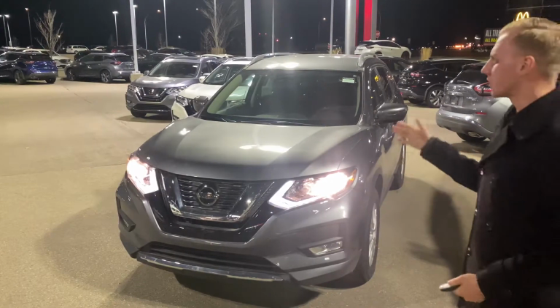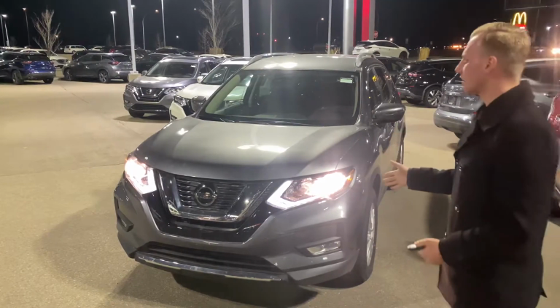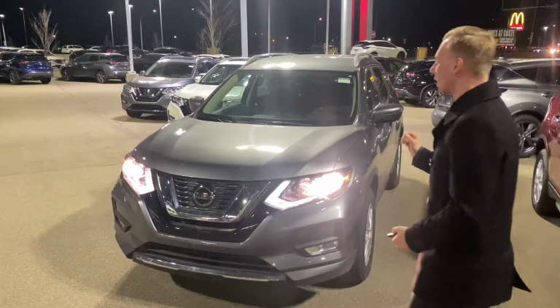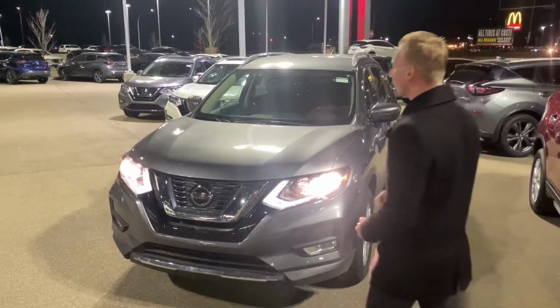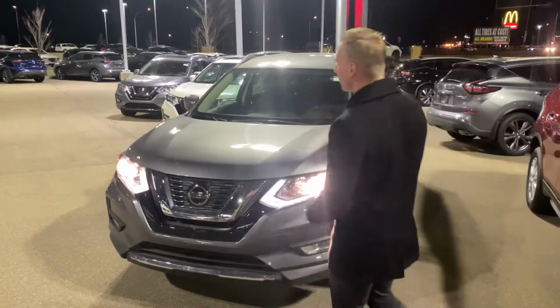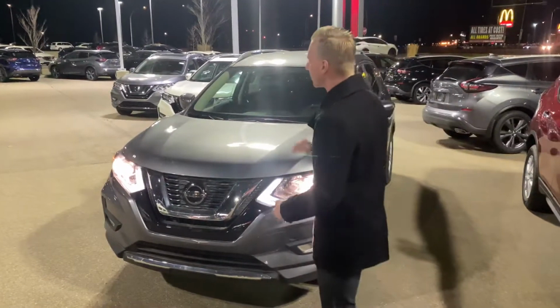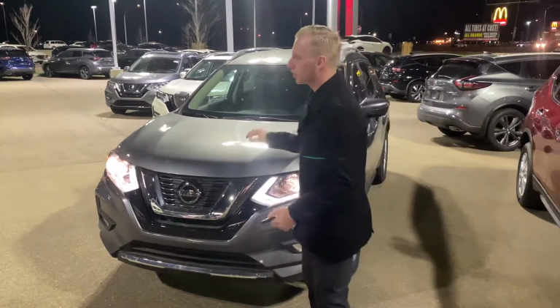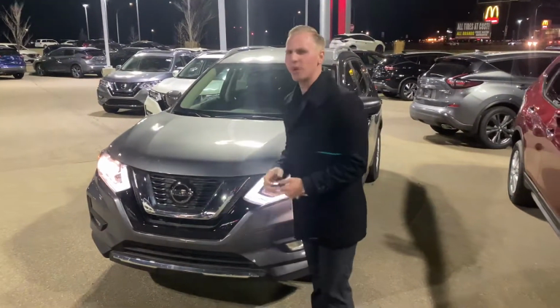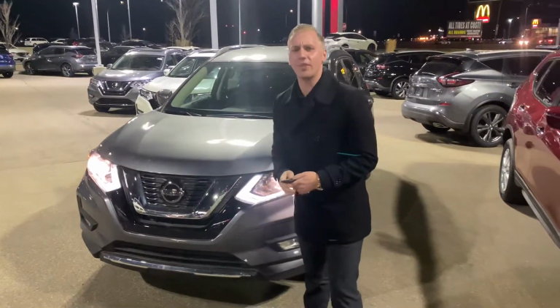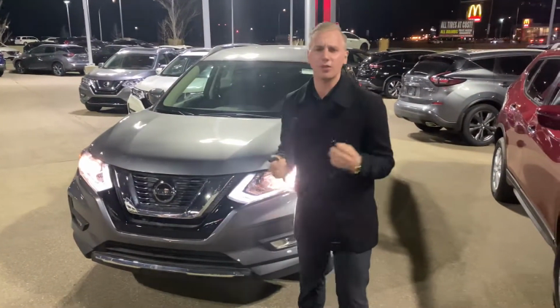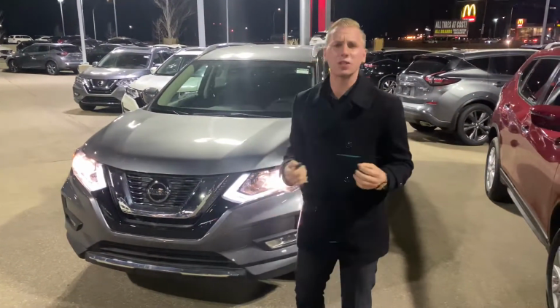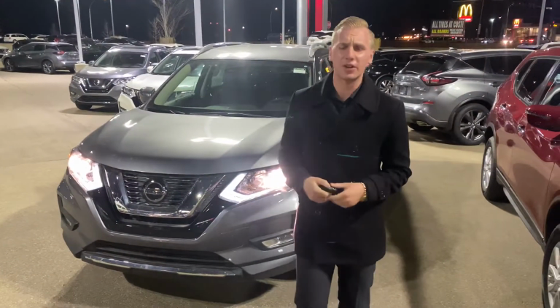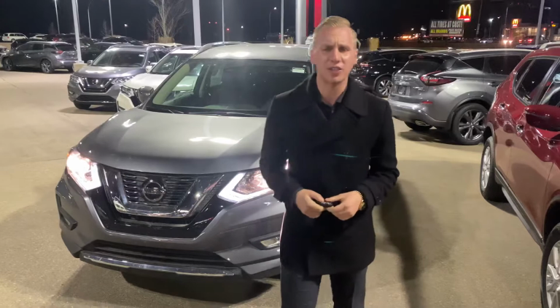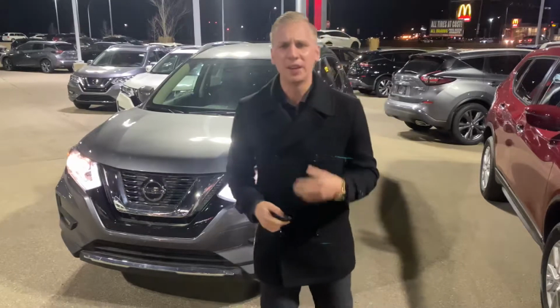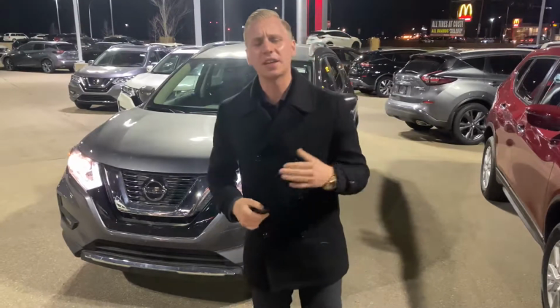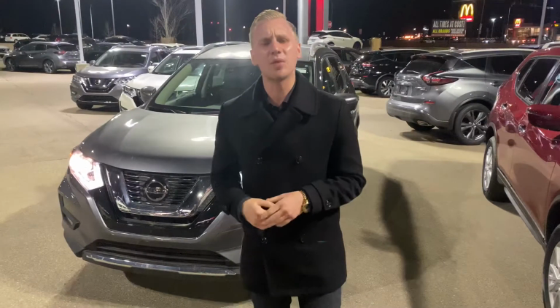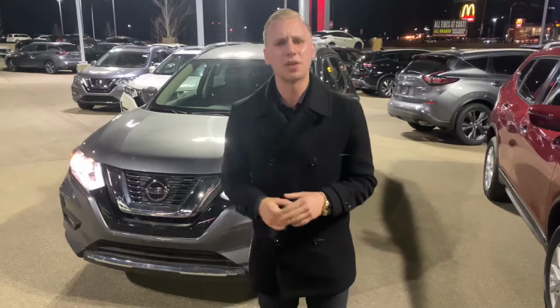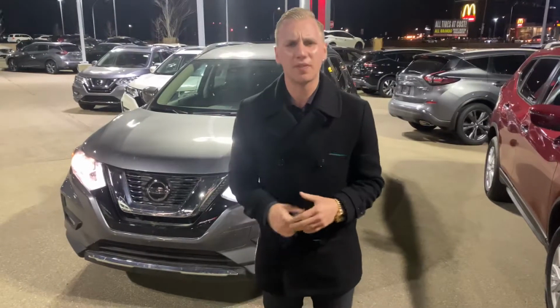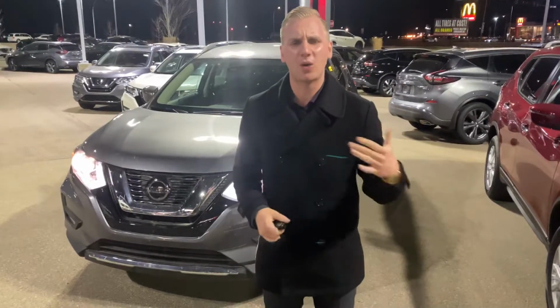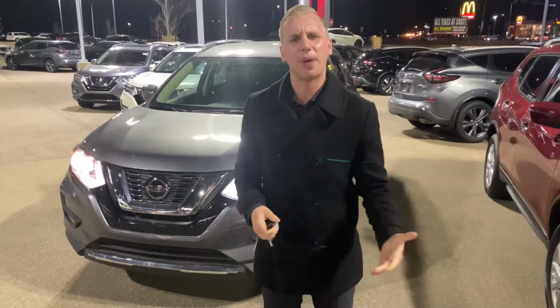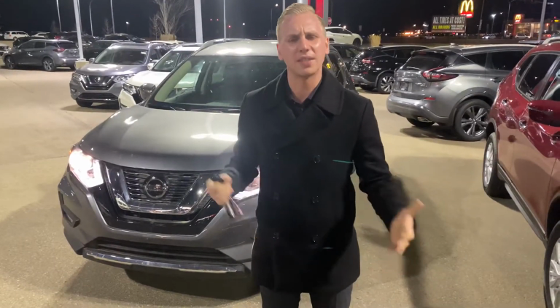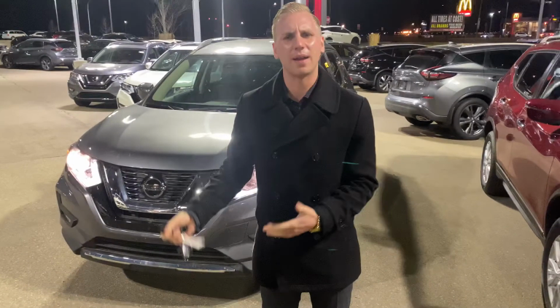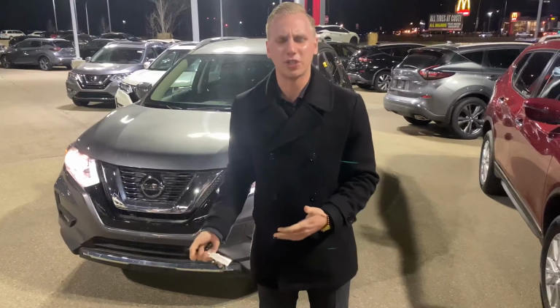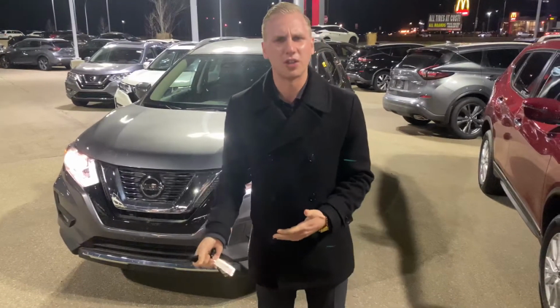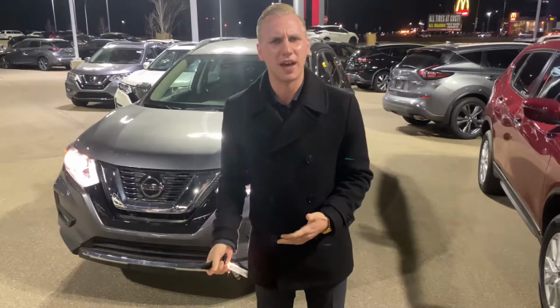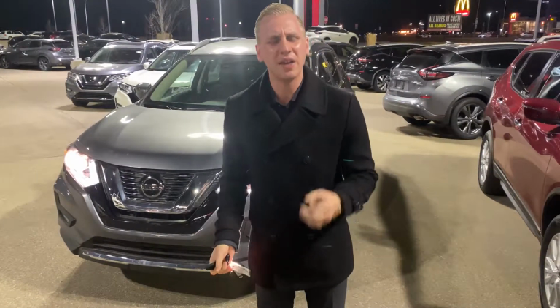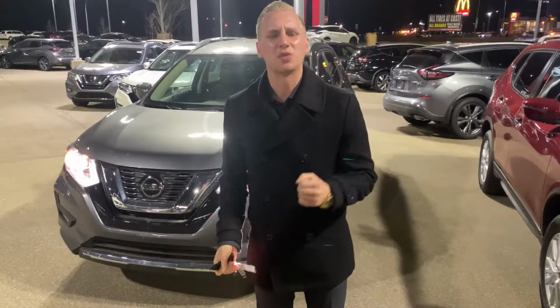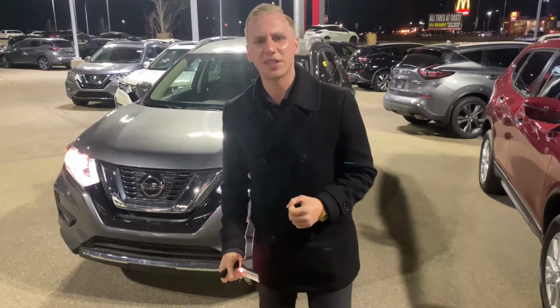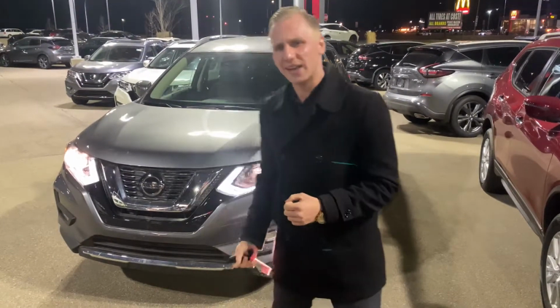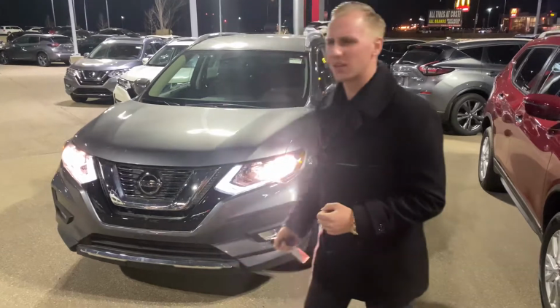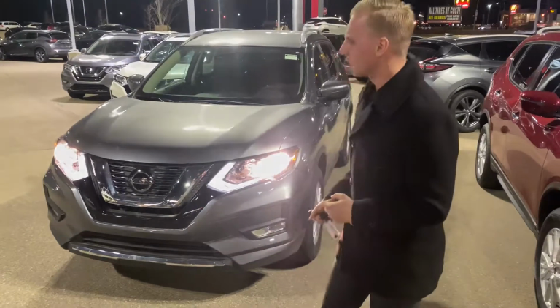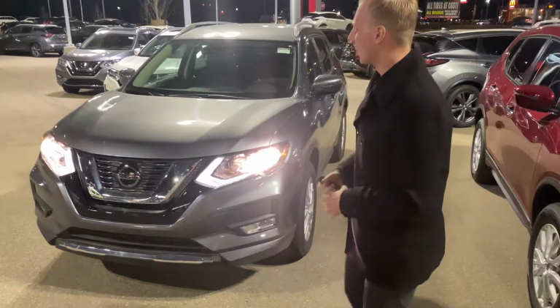For starters, under the hood on these ones, there's a 2.5-liter four-cylinder engine. That's going to give you more than enough power for passing and merging onto the highway, as well as excellent fuel economy.